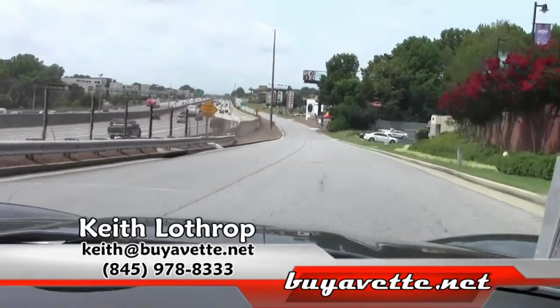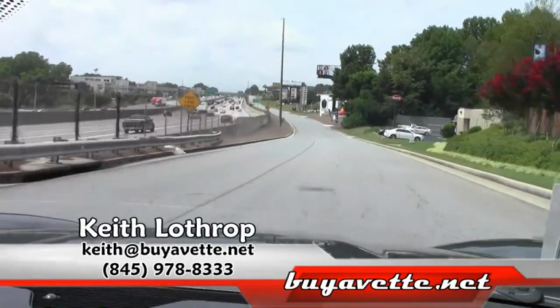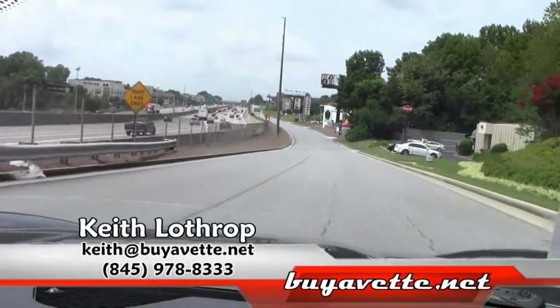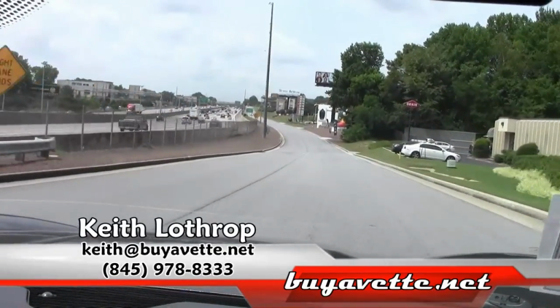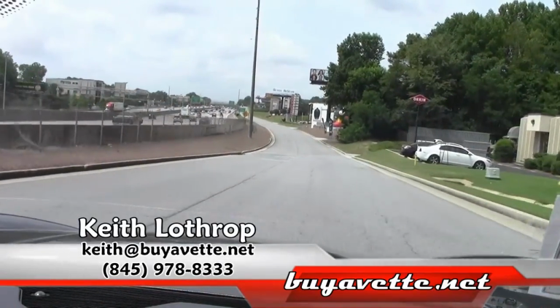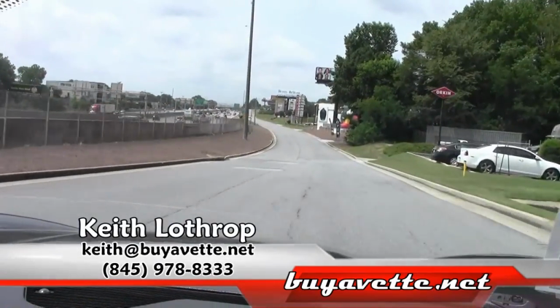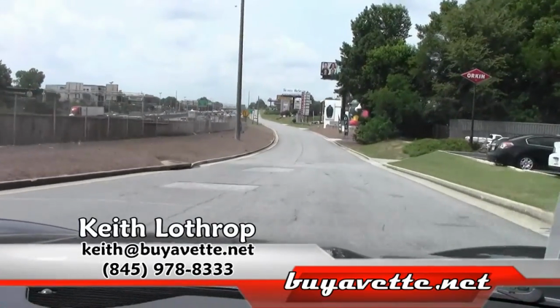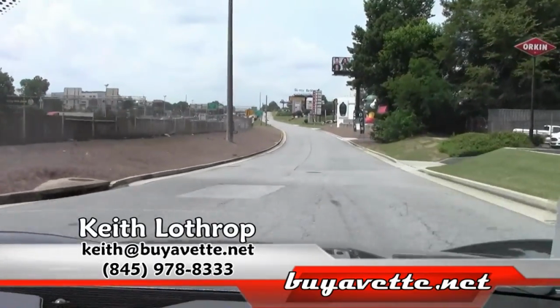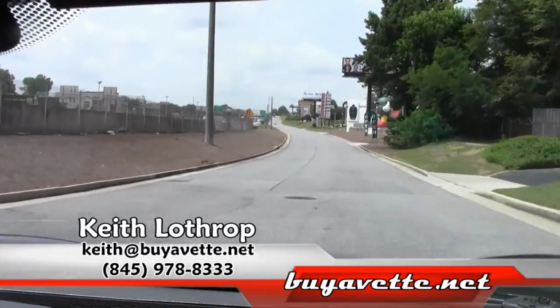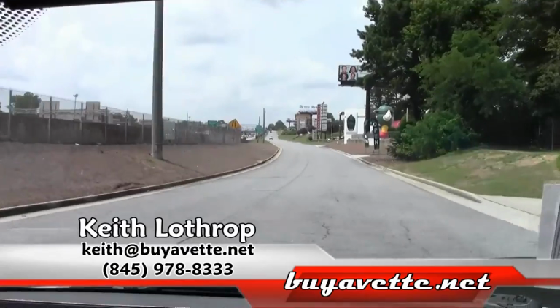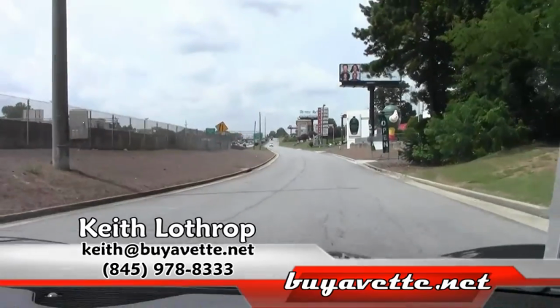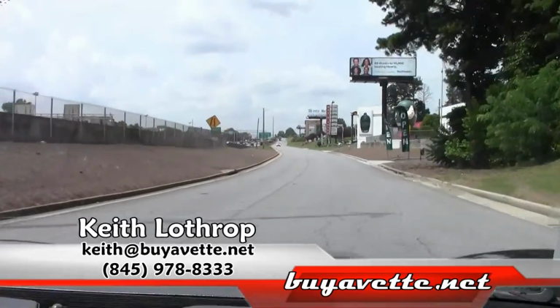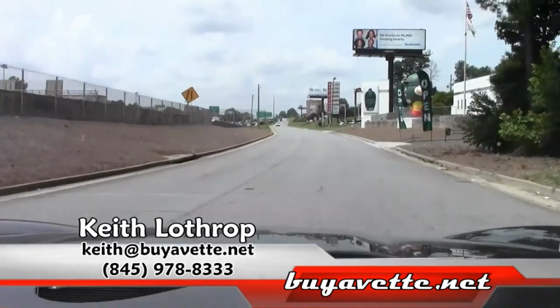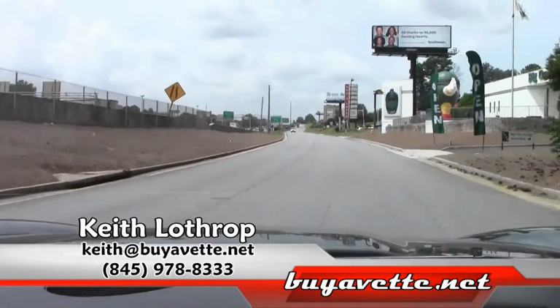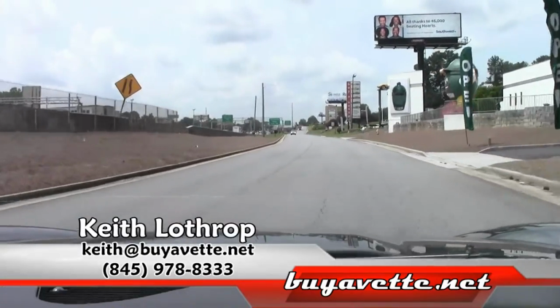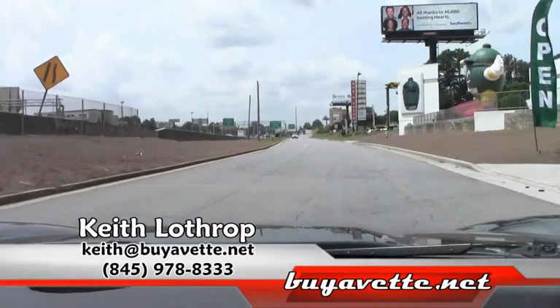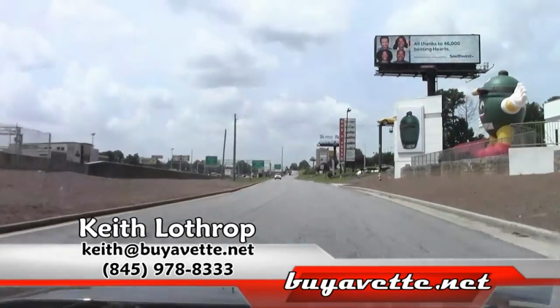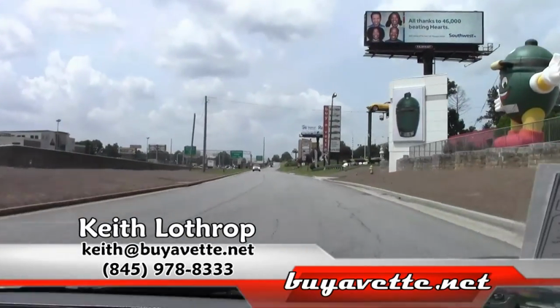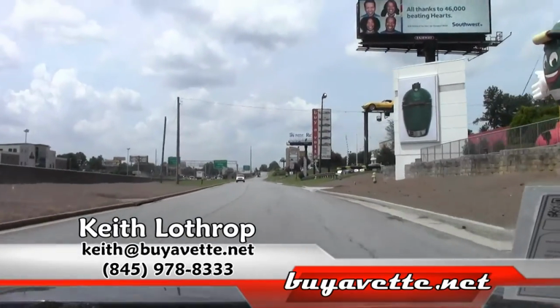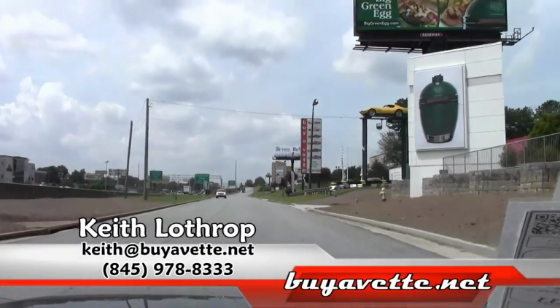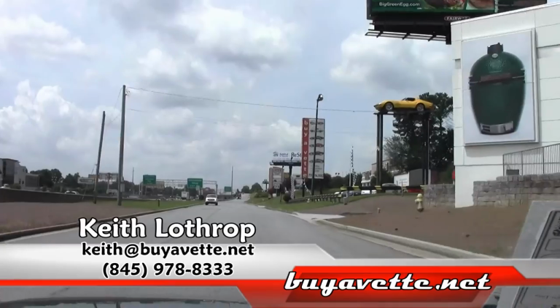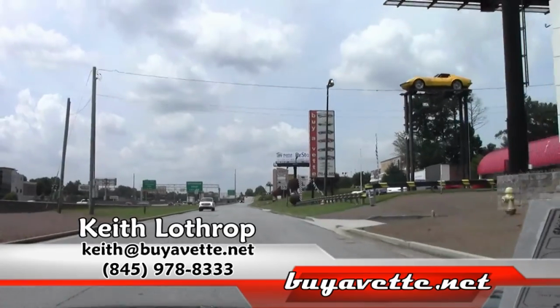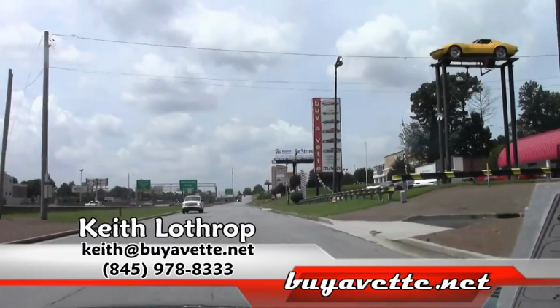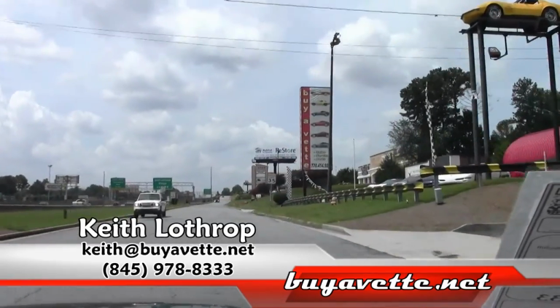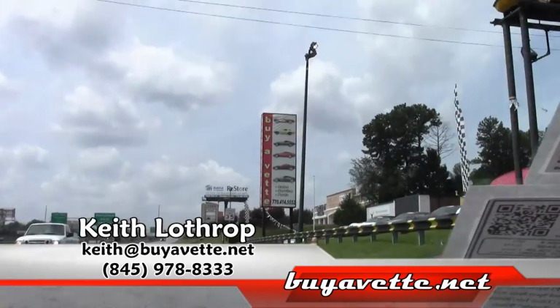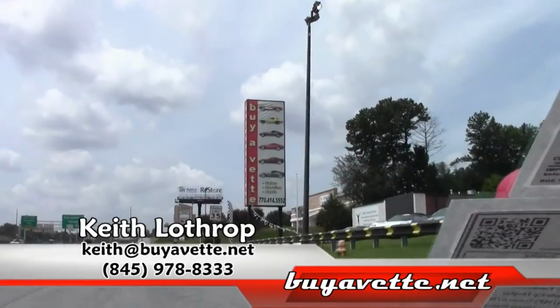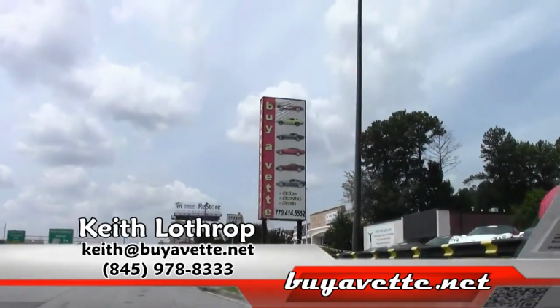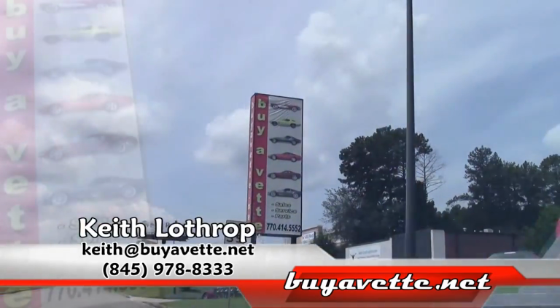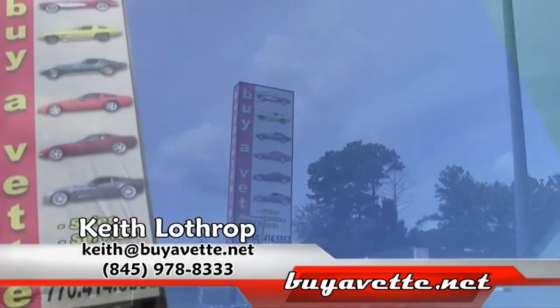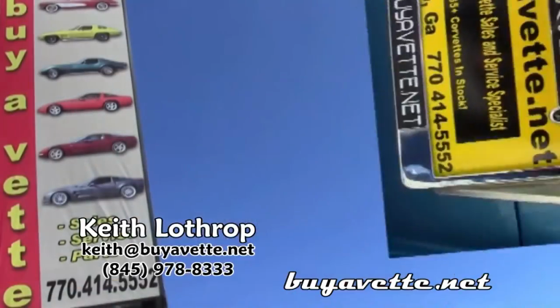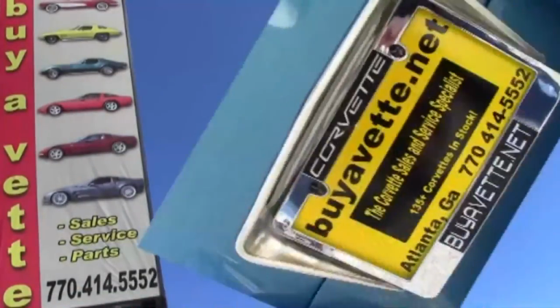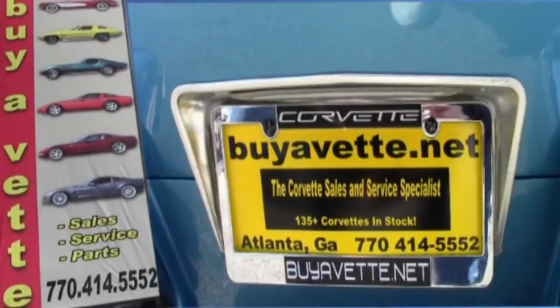So, my name's Keith. If I can help you with this Corvette or any of our others, feel free to give me a call at 845-978-8333. Or you can send me an email at Keith at BuyAVet.net.